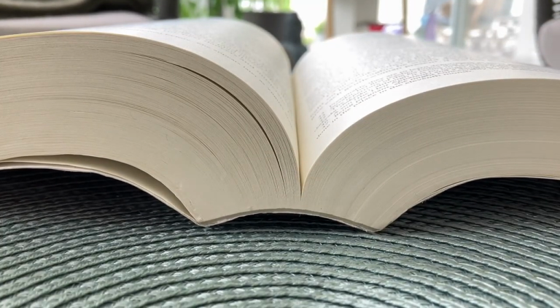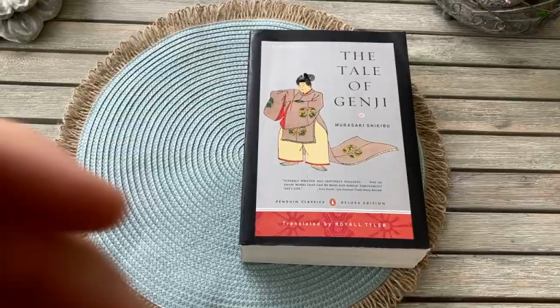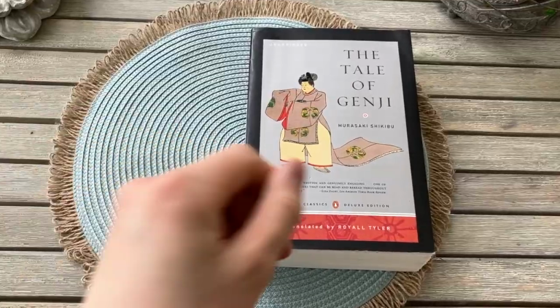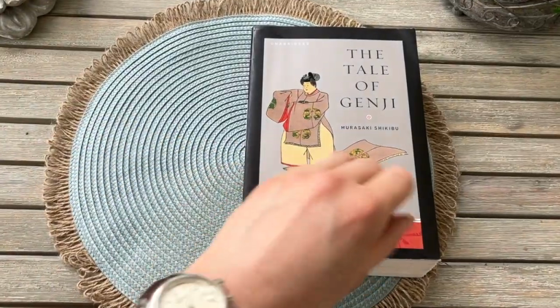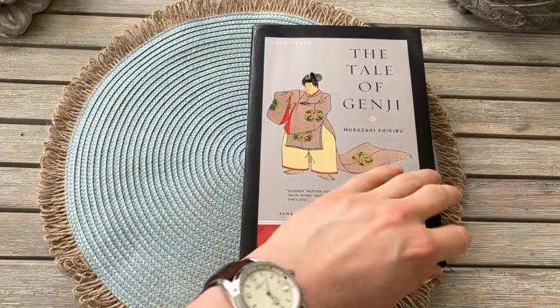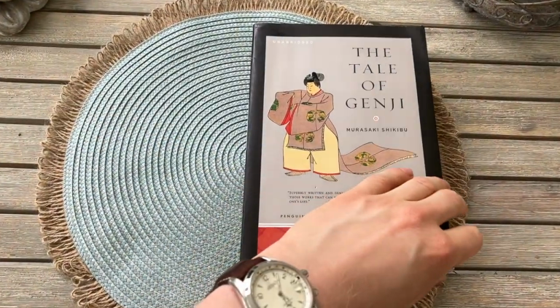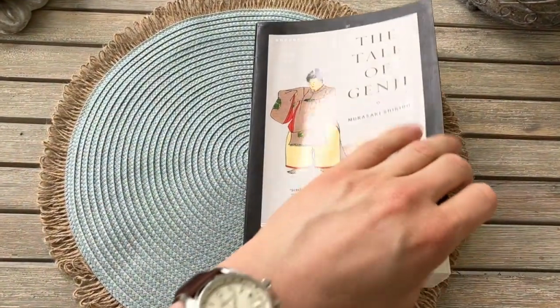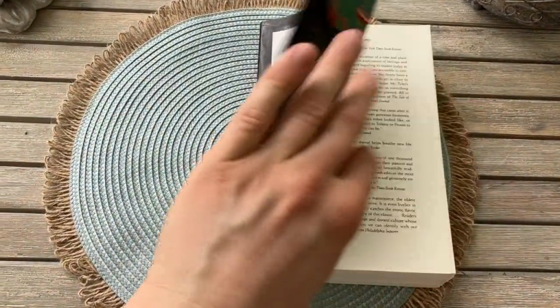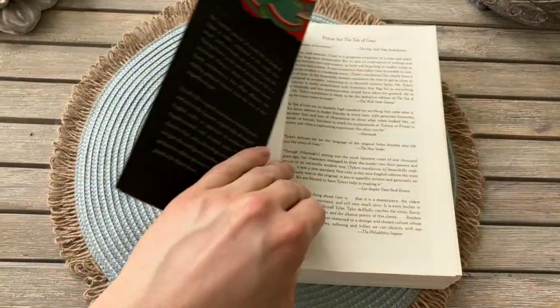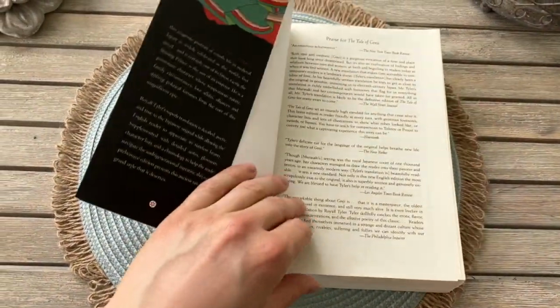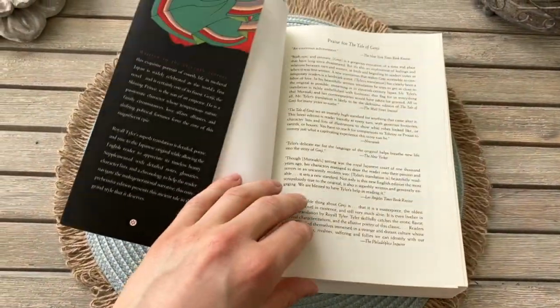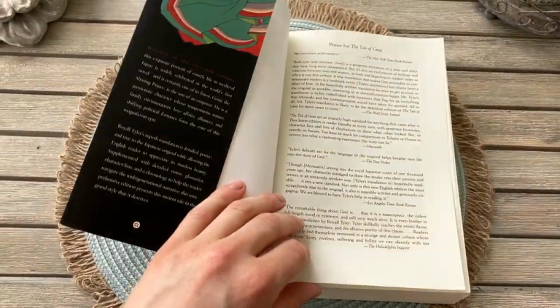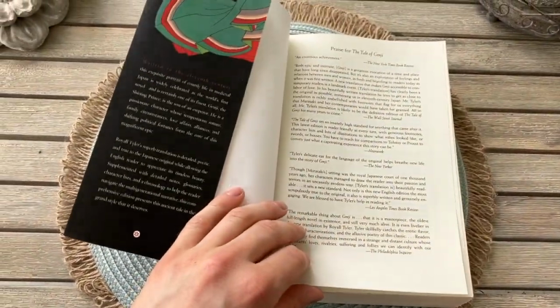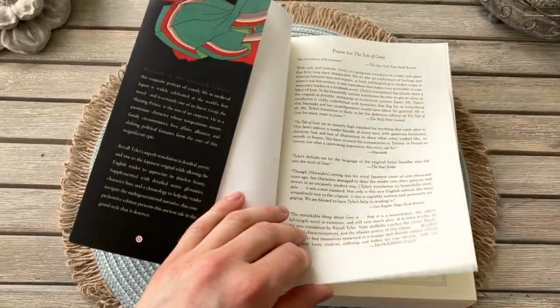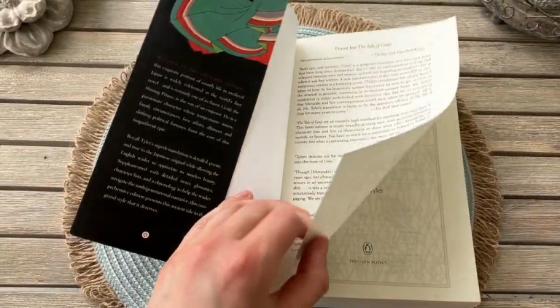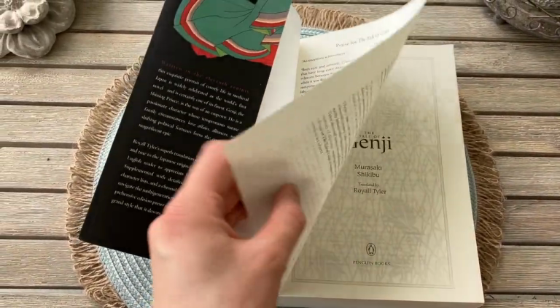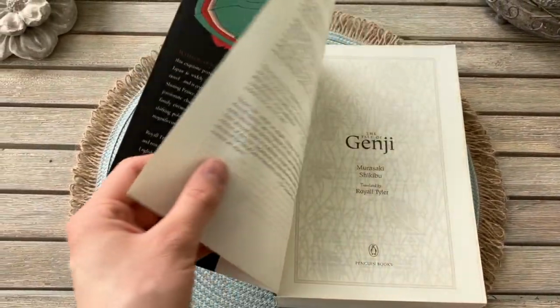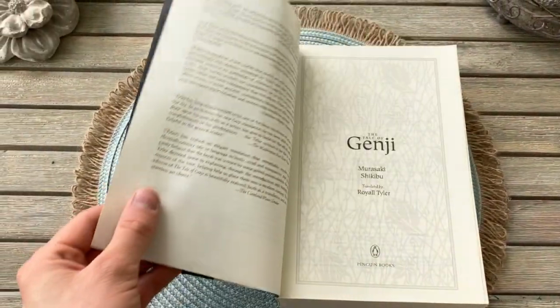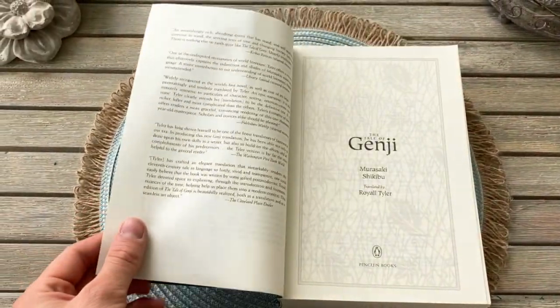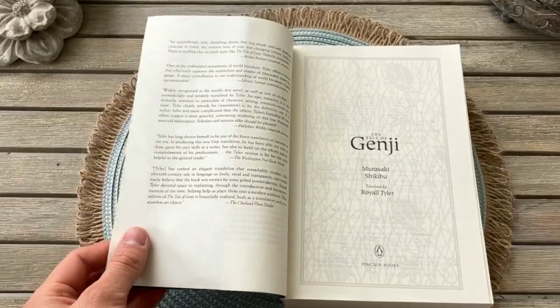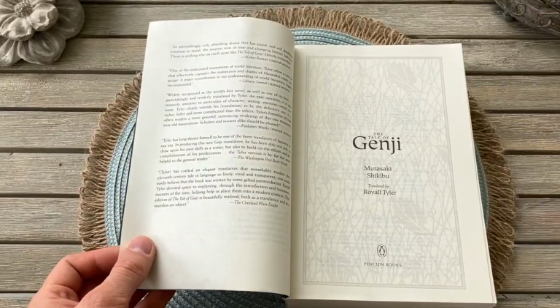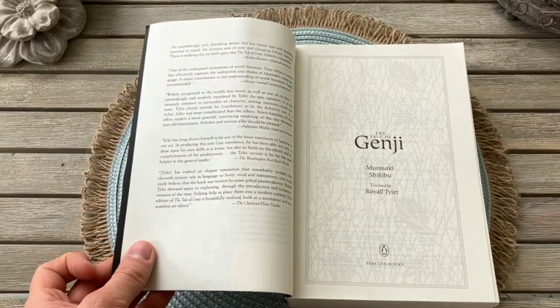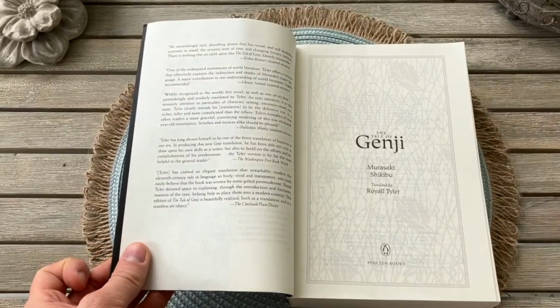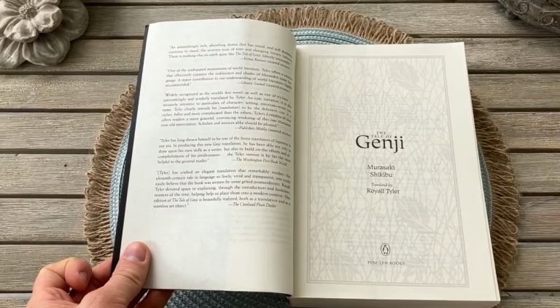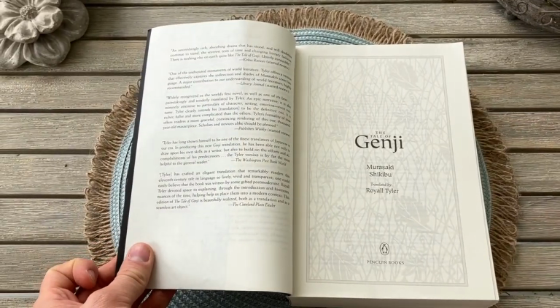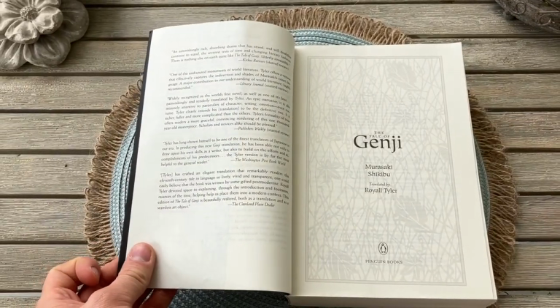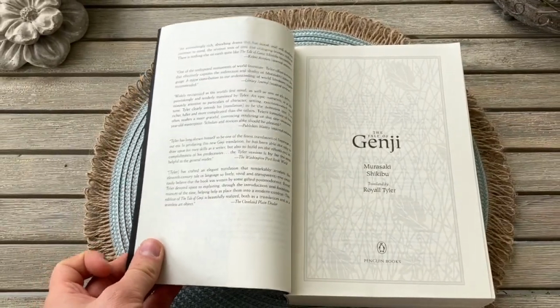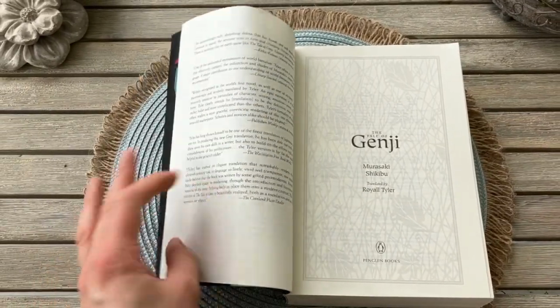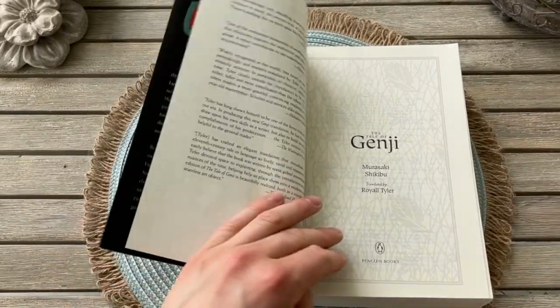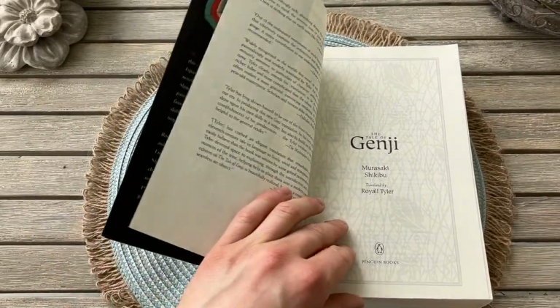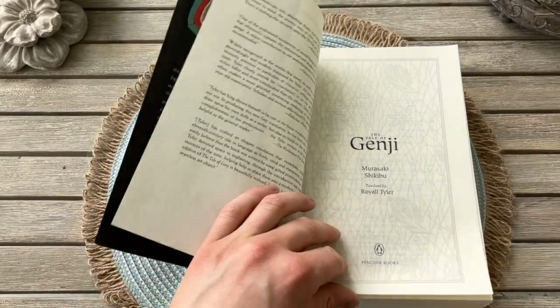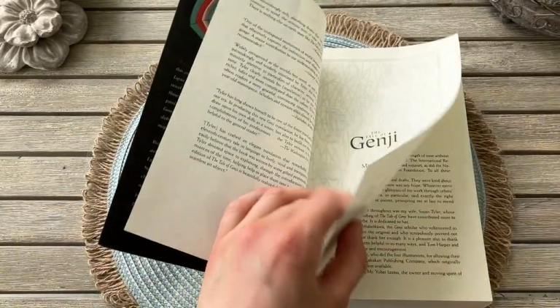The paper is very smooth and cream colored but it's rather thin. The text size is also smaller than medium. Overall the general layout of the text is good.